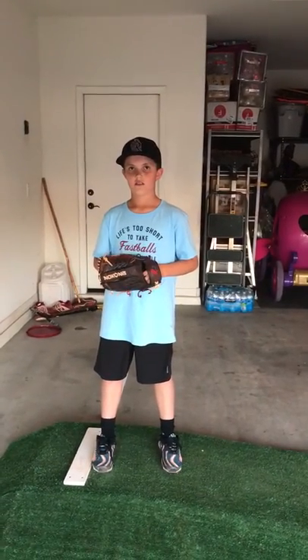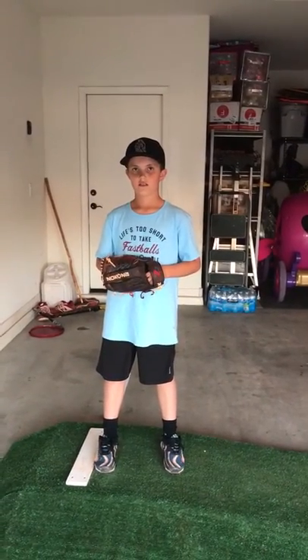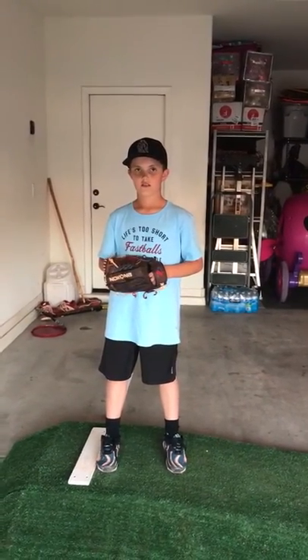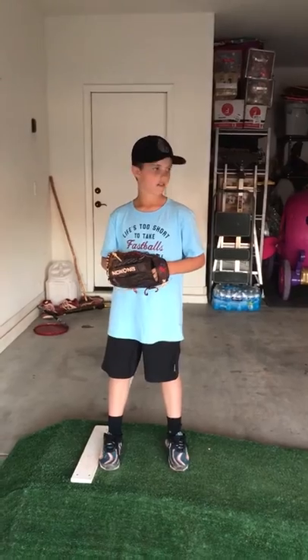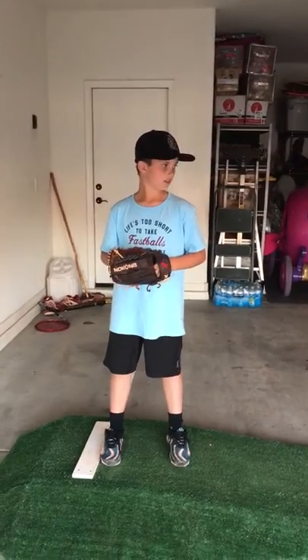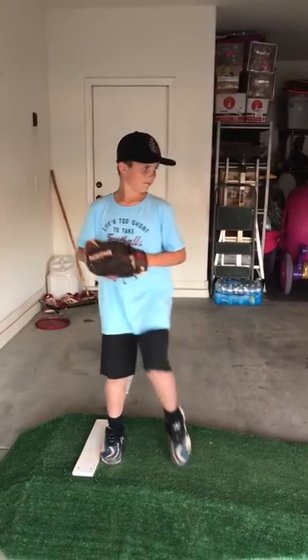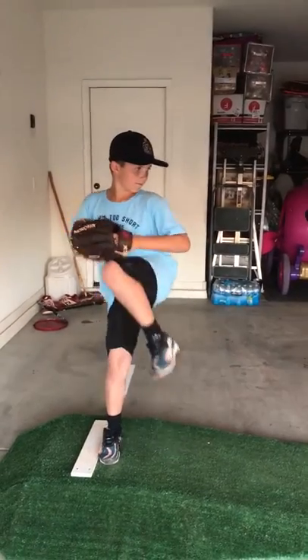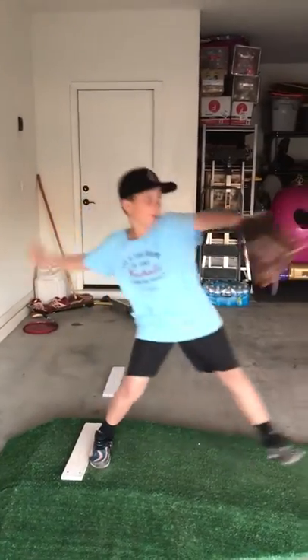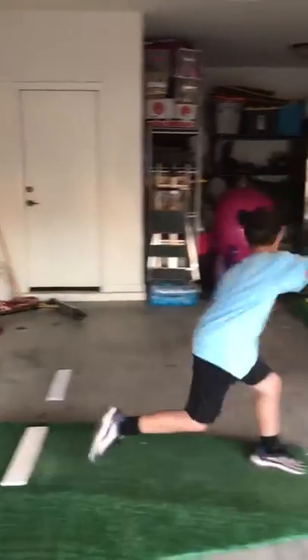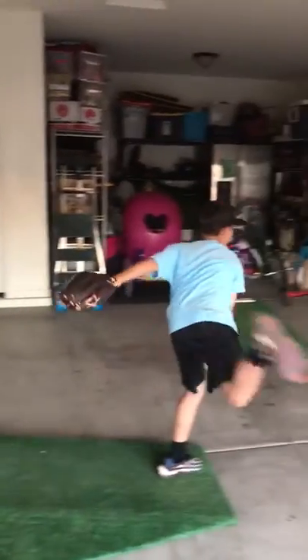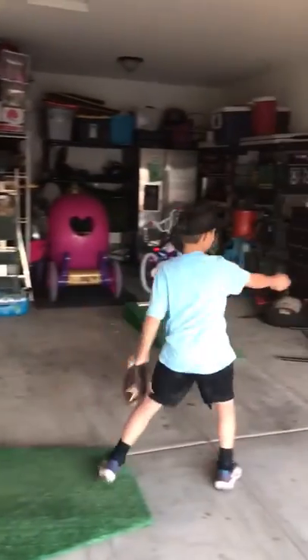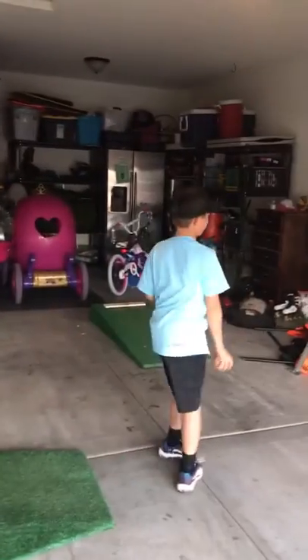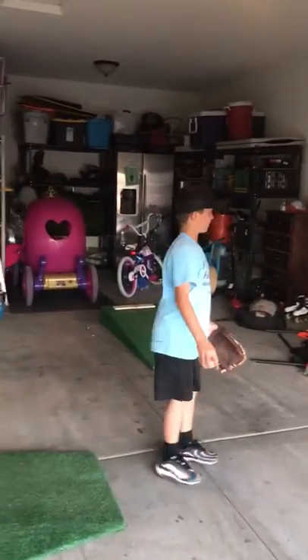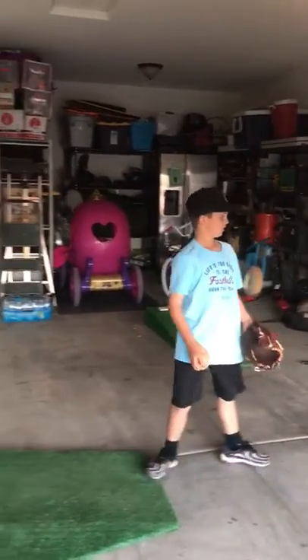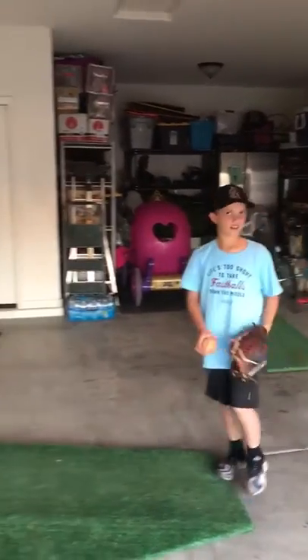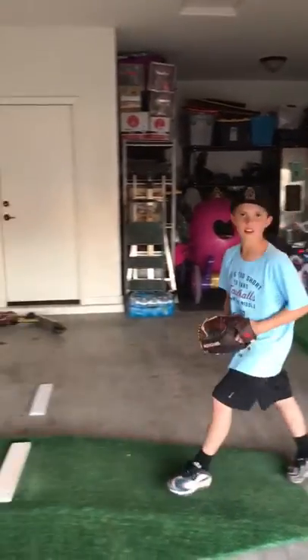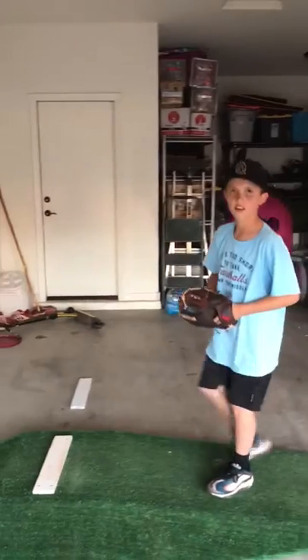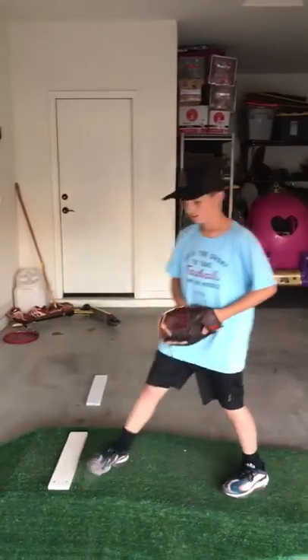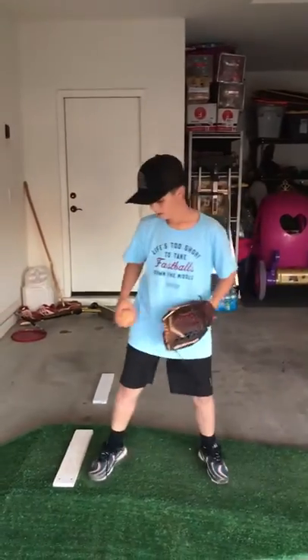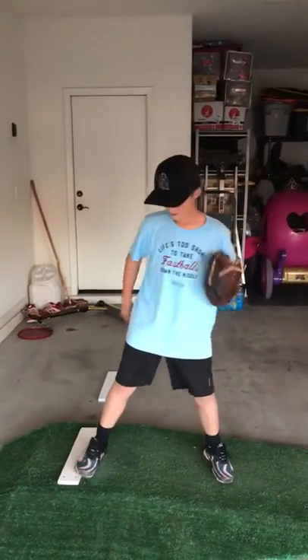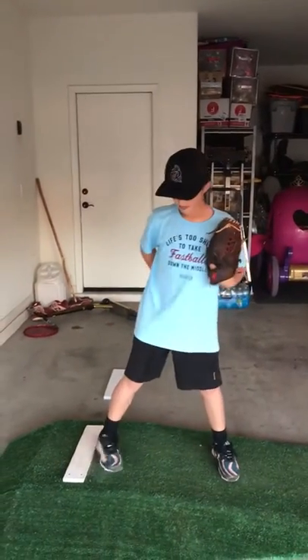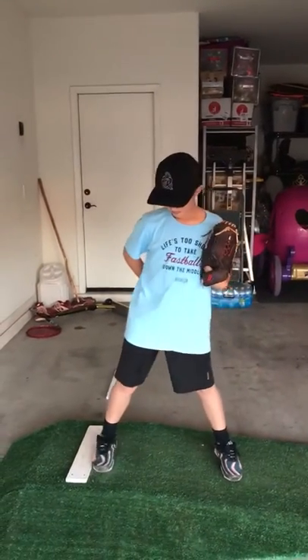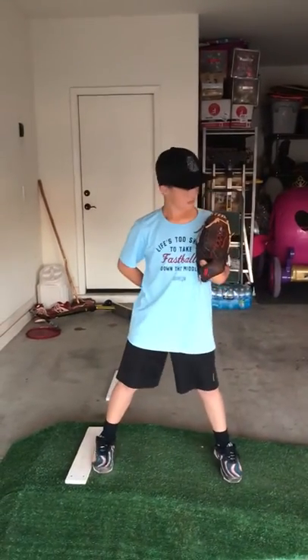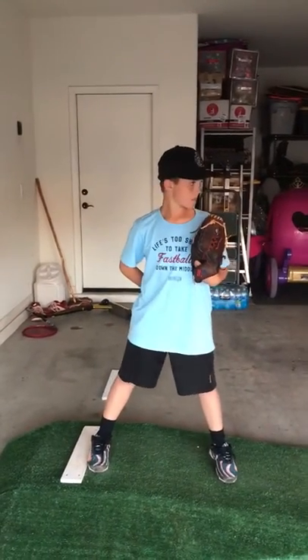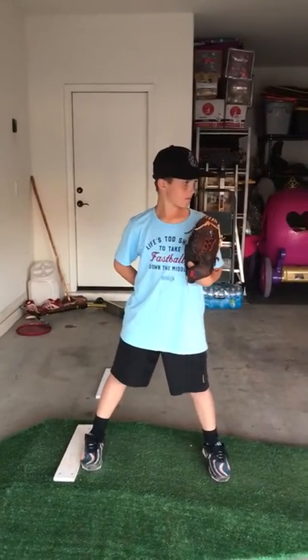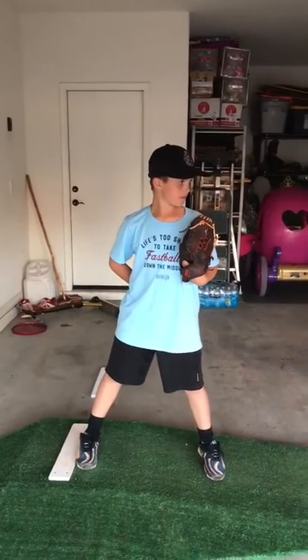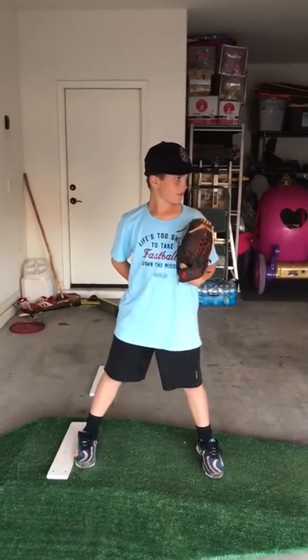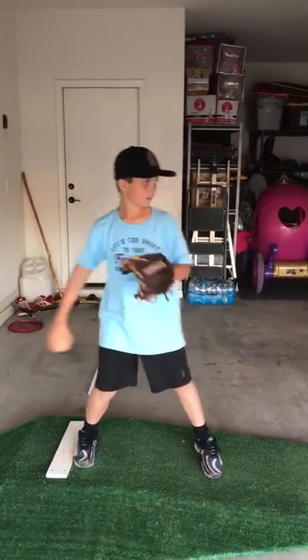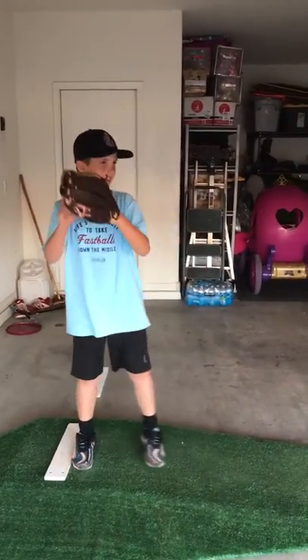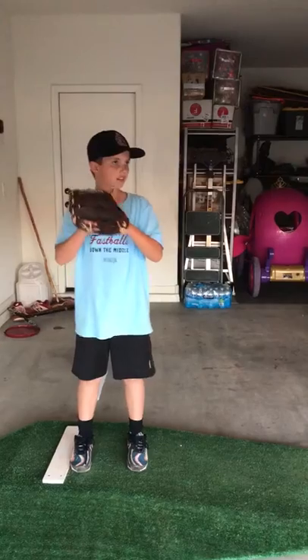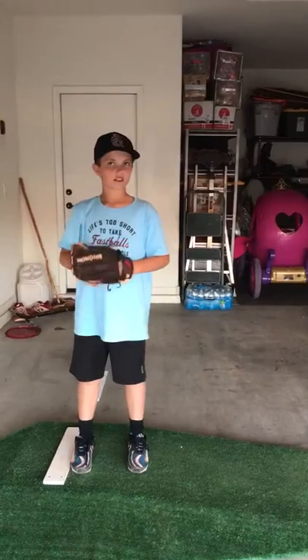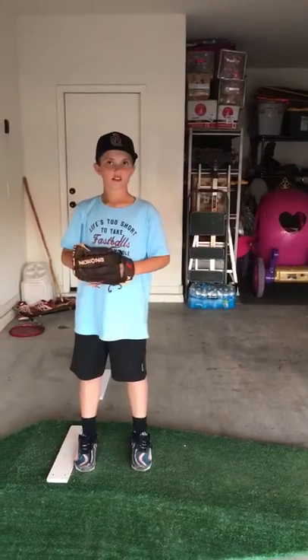Go ahead and go to pitch, Mace. So good. Go ahead and get set again, take your signs. The other thing that we can work on in the garage is just stepping off. Step off.